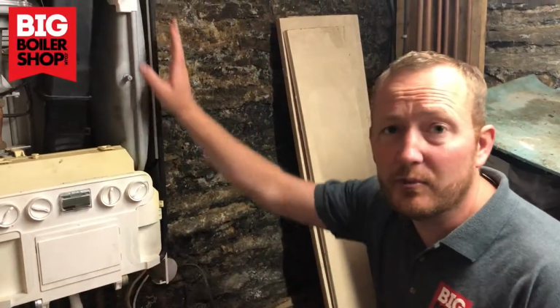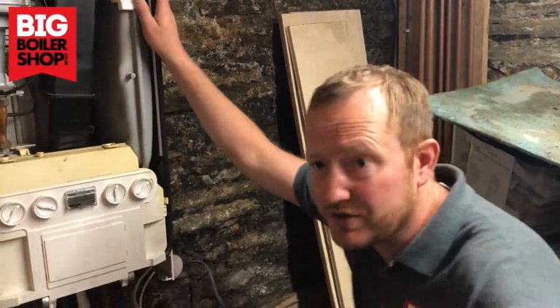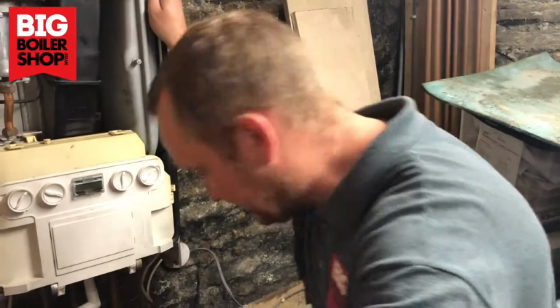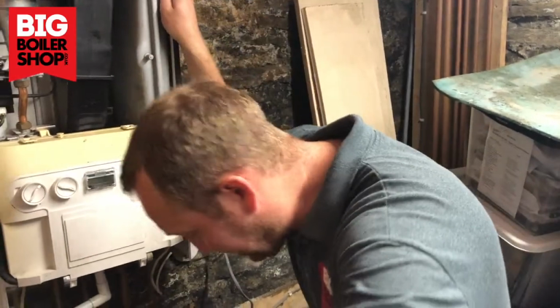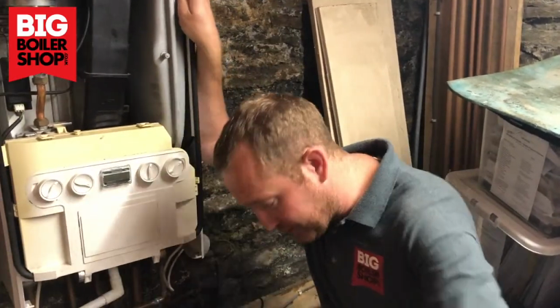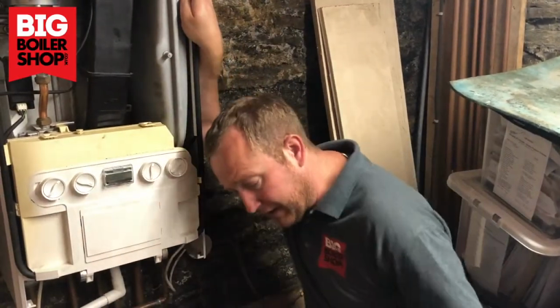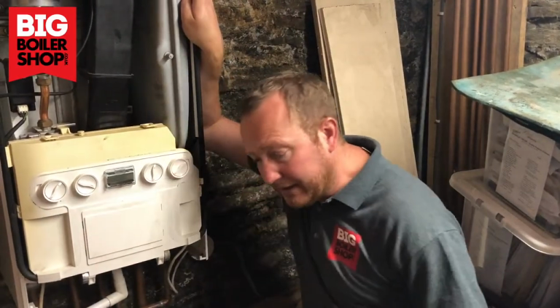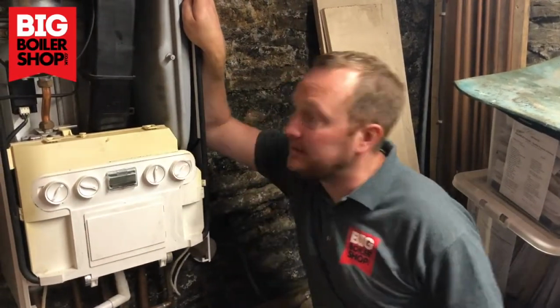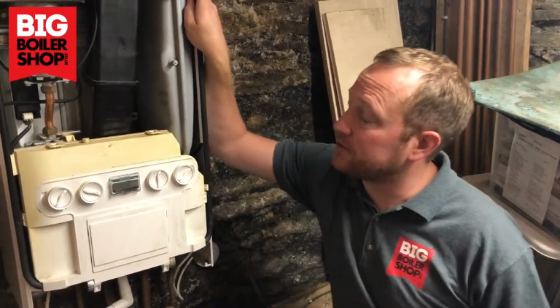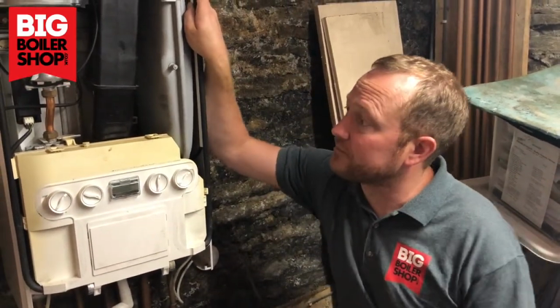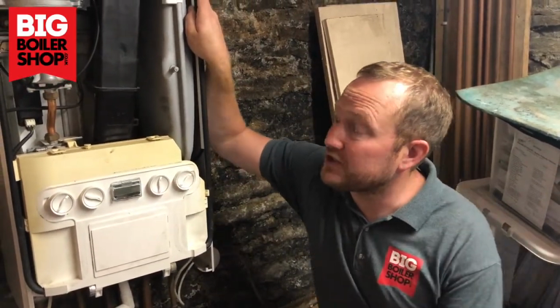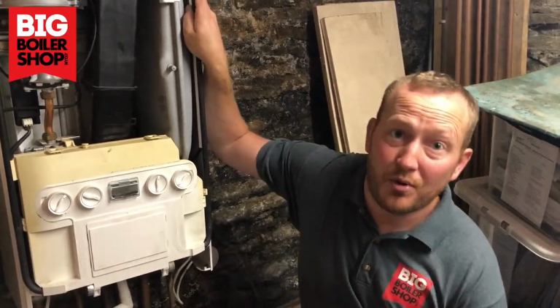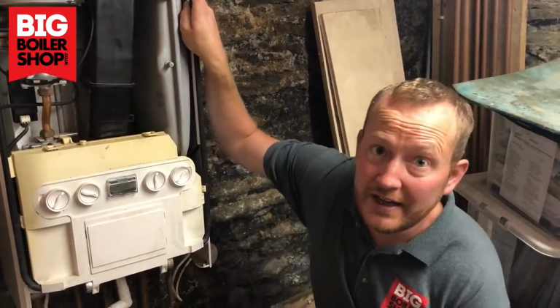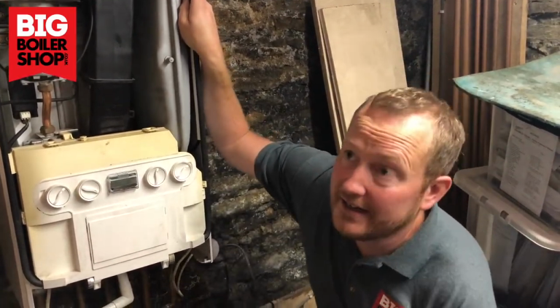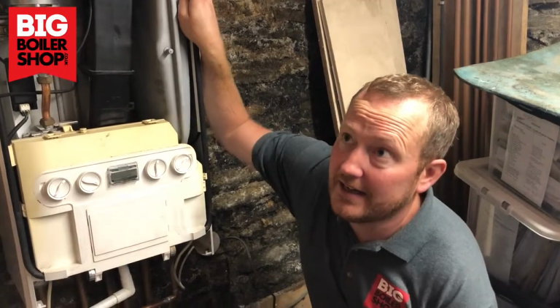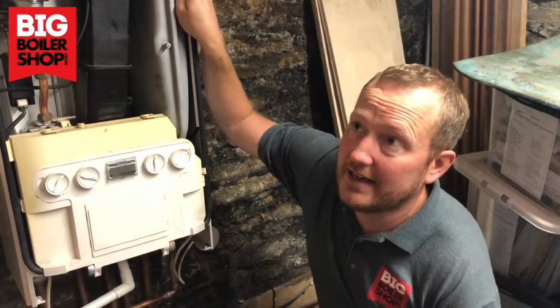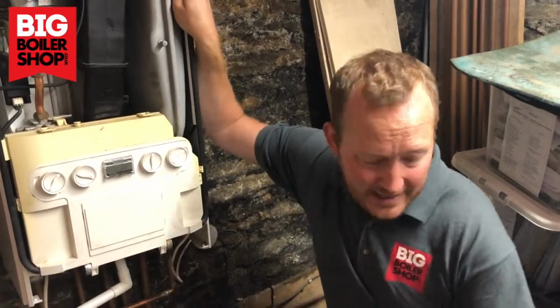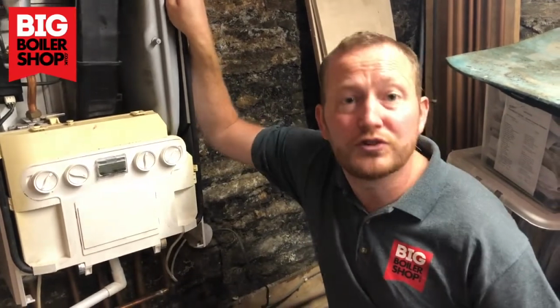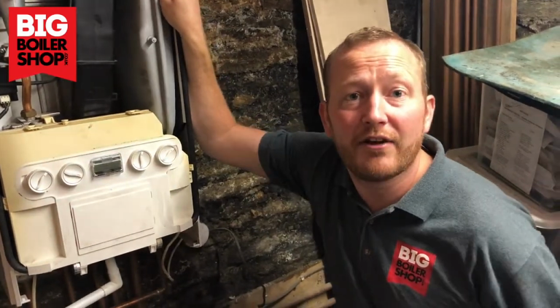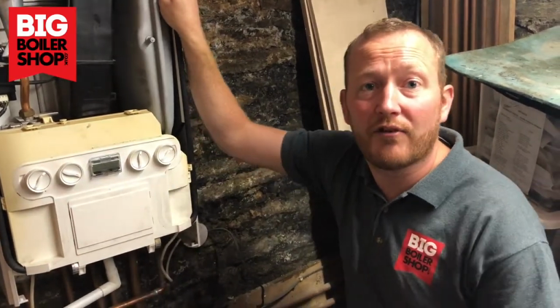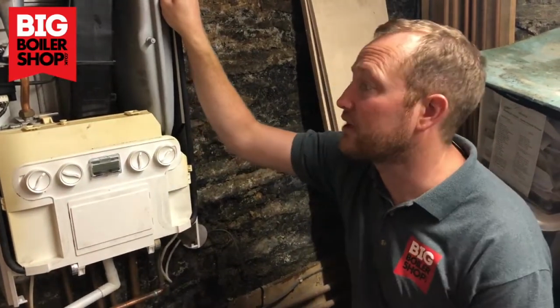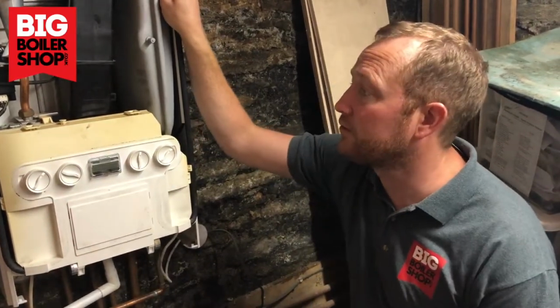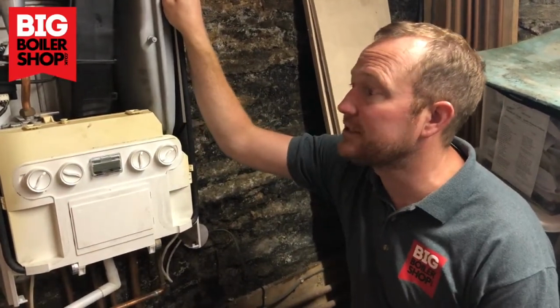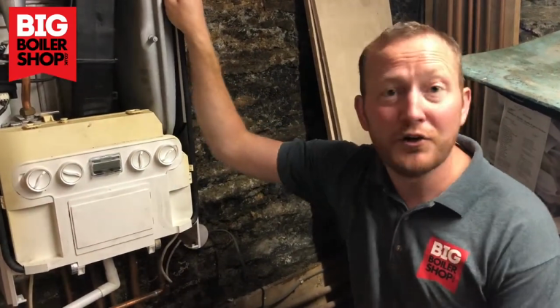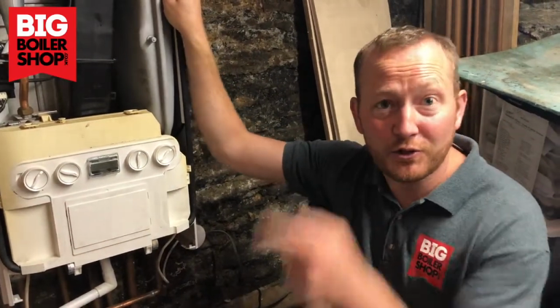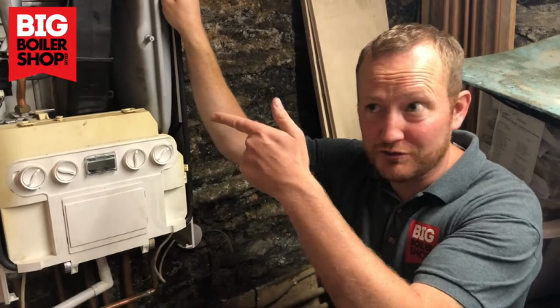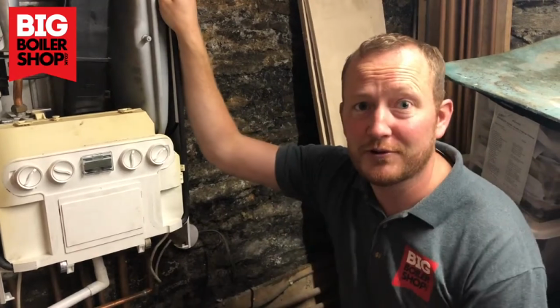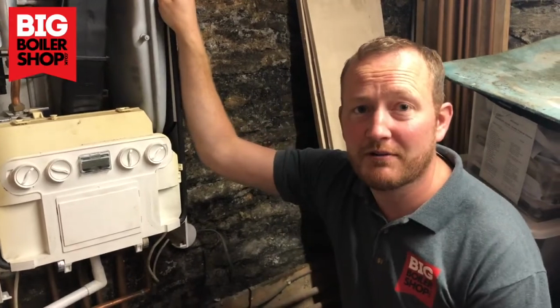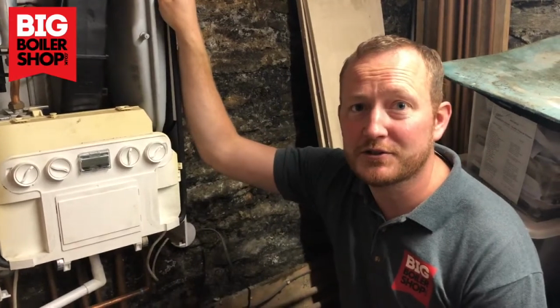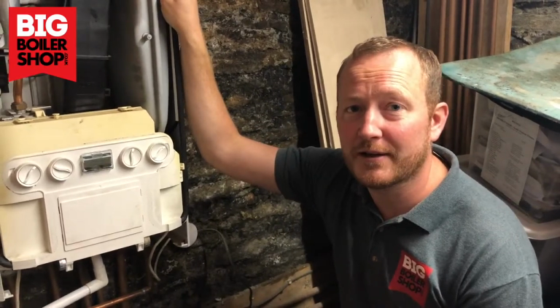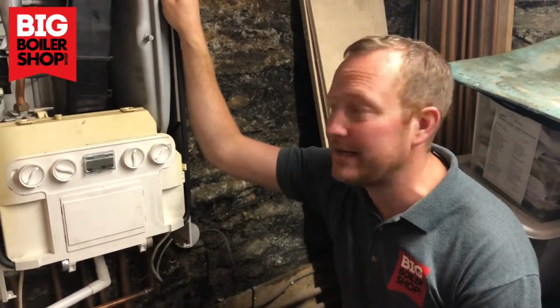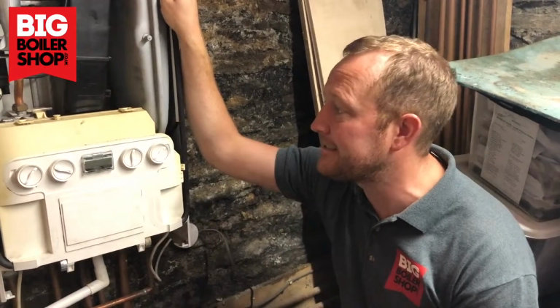We've just turned up to service a boiler in the Norton area of Sheffield, Norton Lees. Newfield School's just around the corner — that's where I went to school back in the 90s.